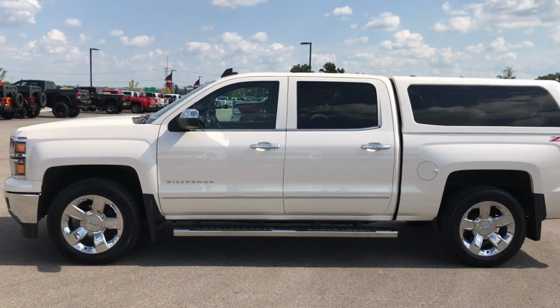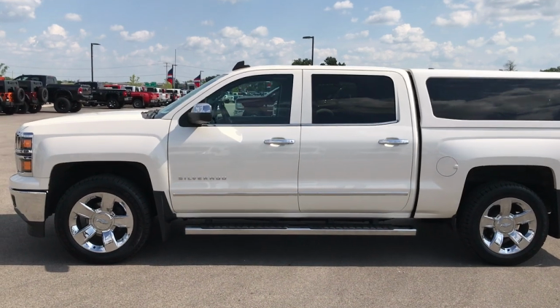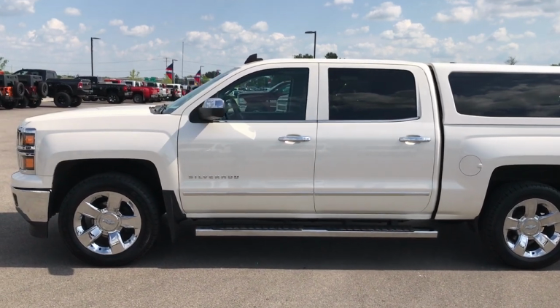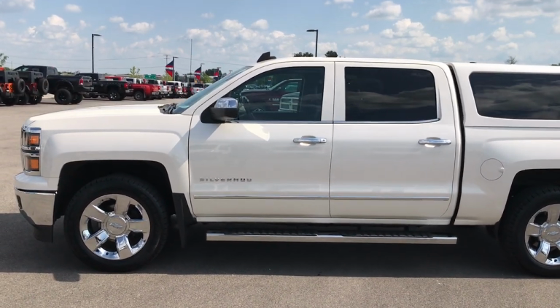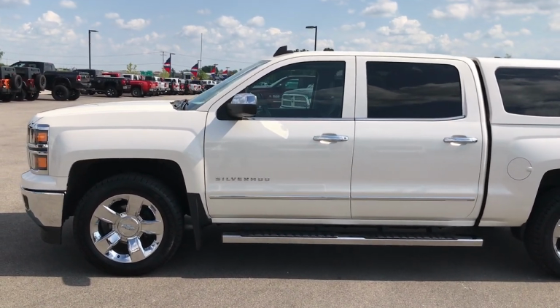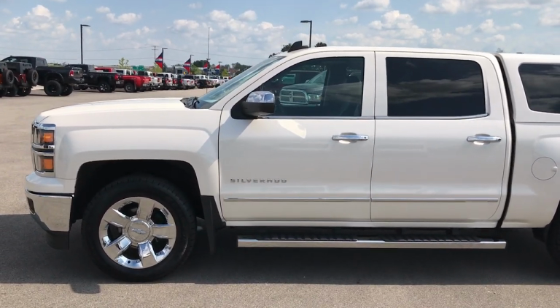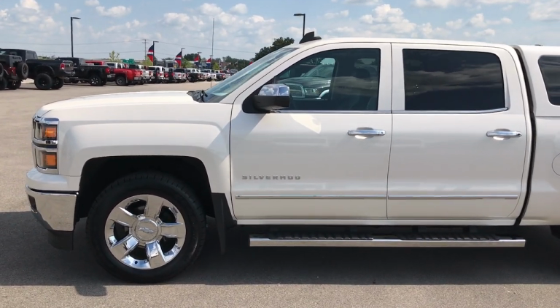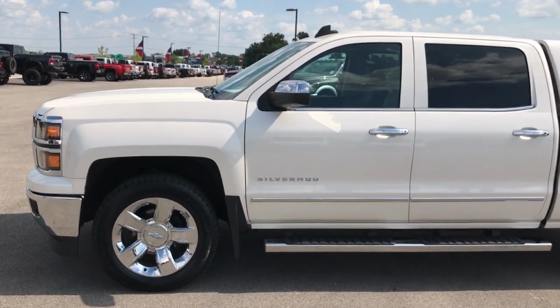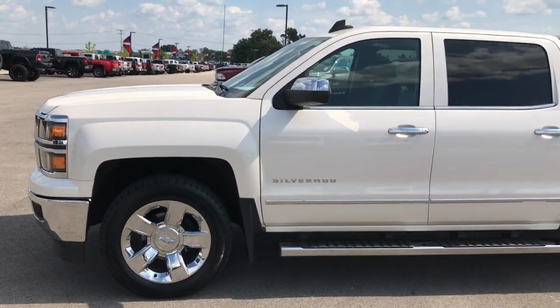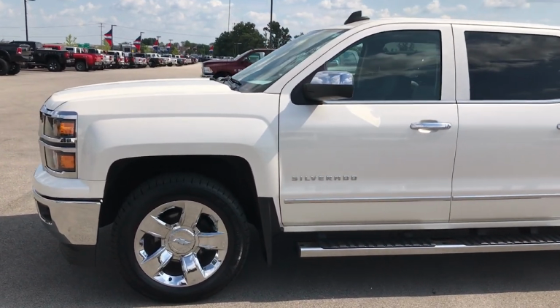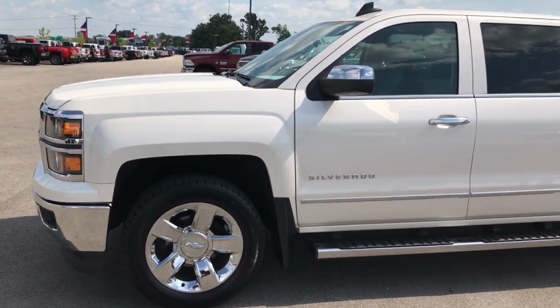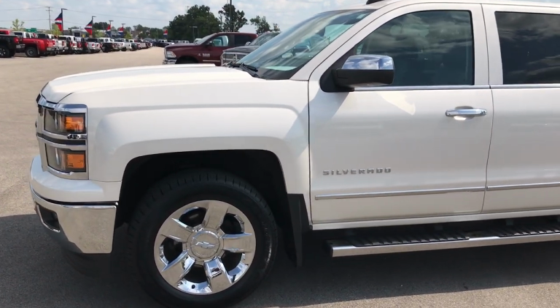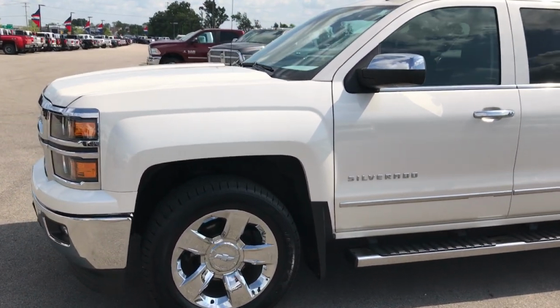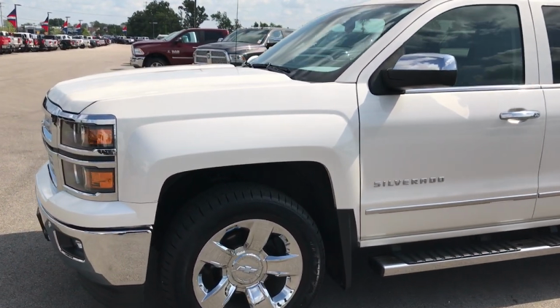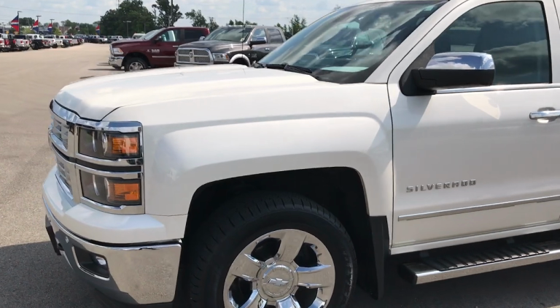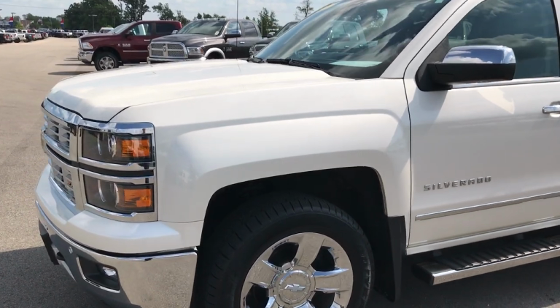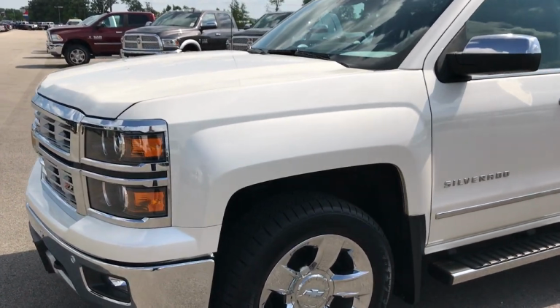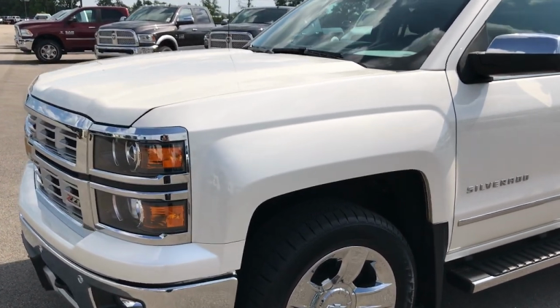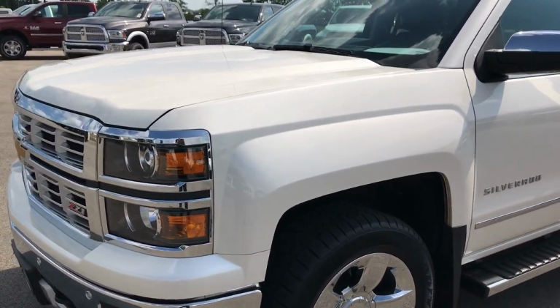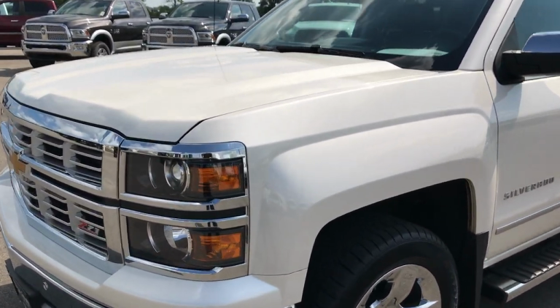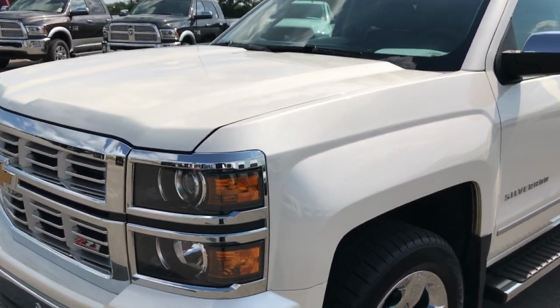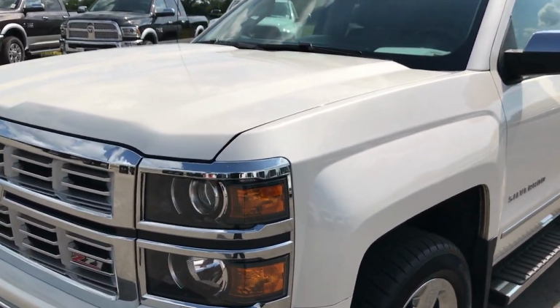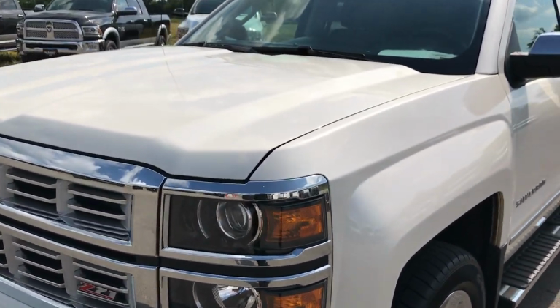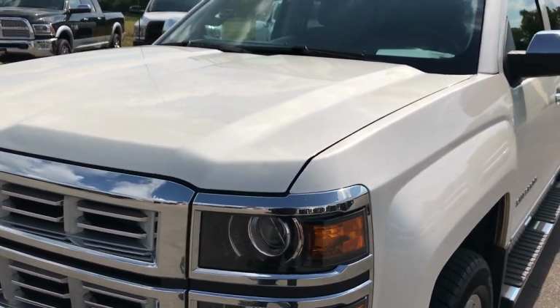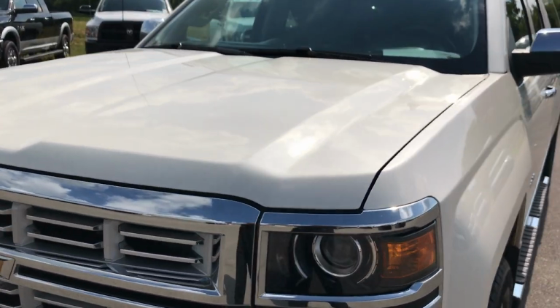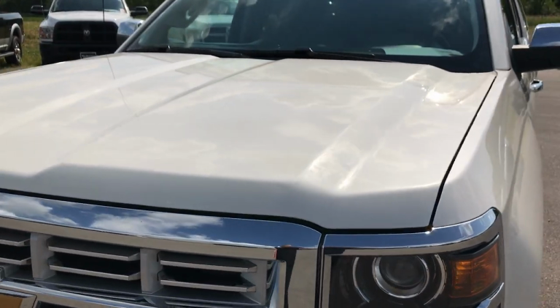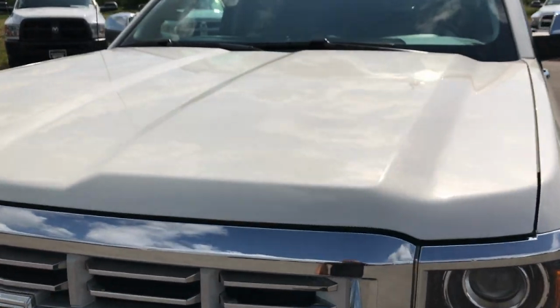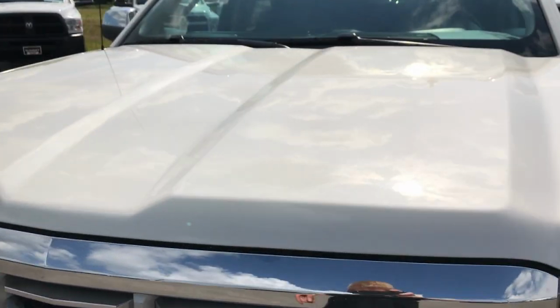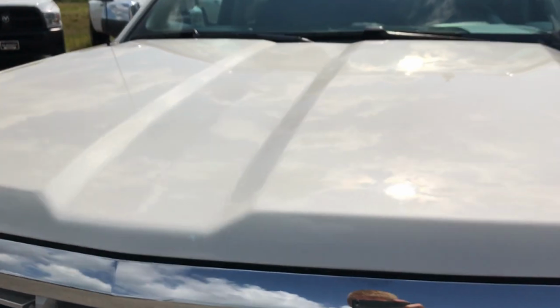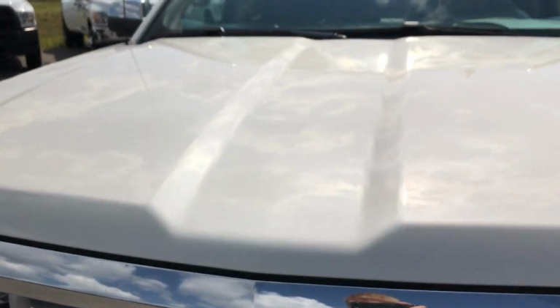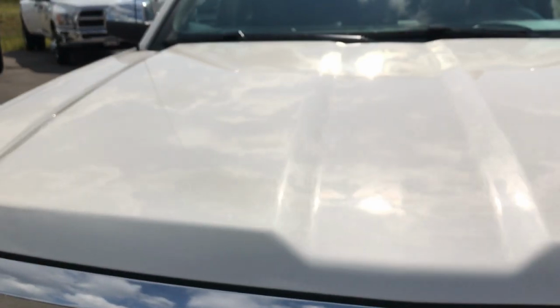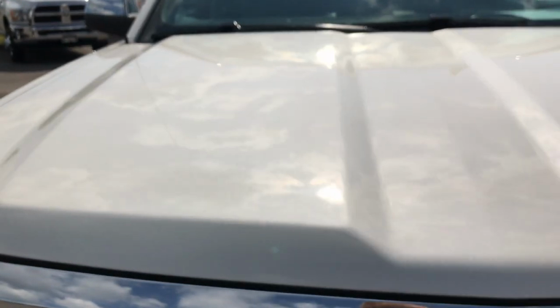This is stock number 7T392A, a 2015 Chevy Silverado 1500 Crew Cab Short Box. This truck has a 5.3 liter V8 motor.